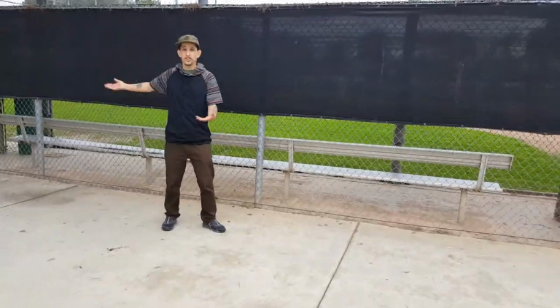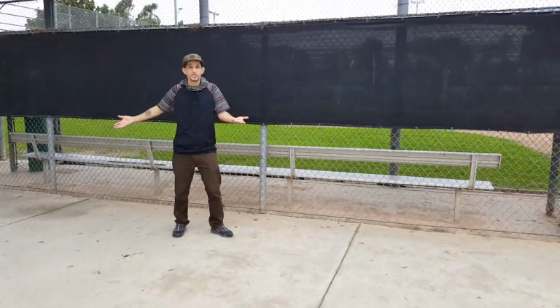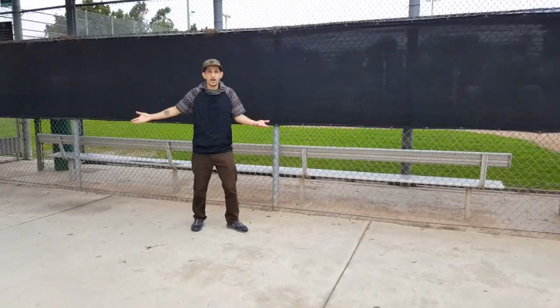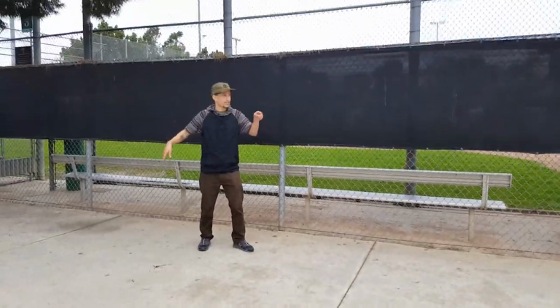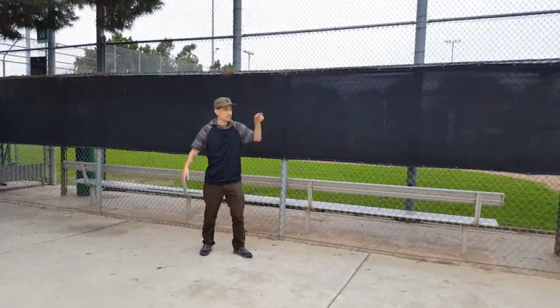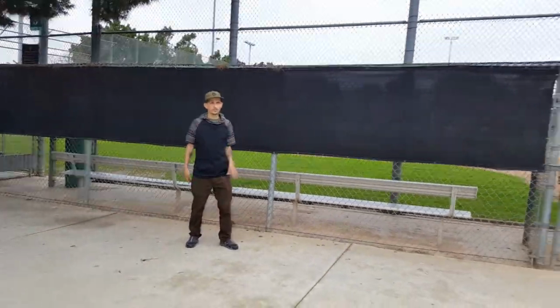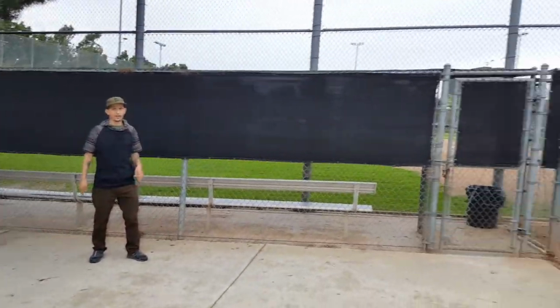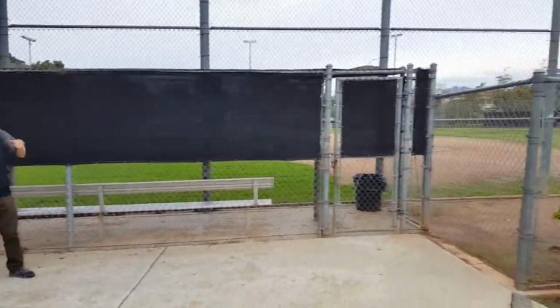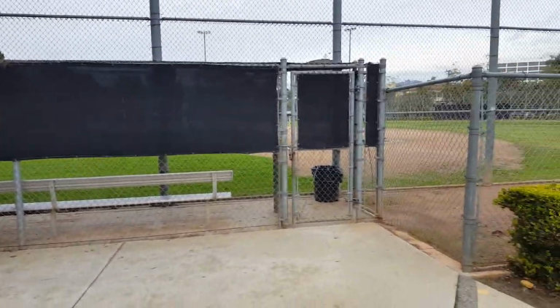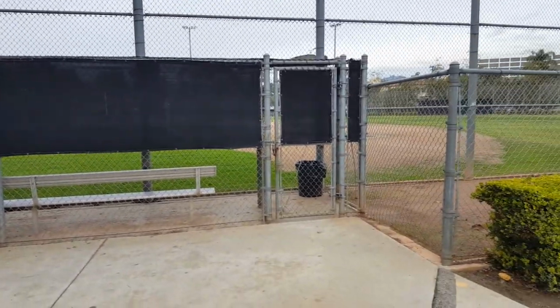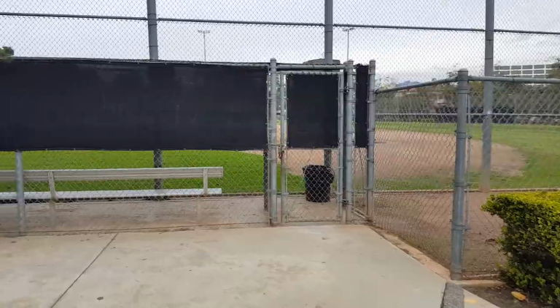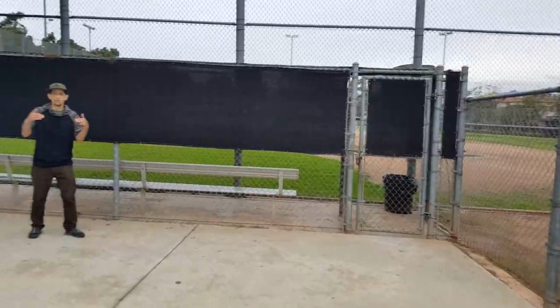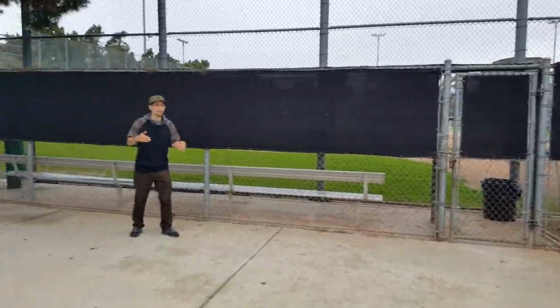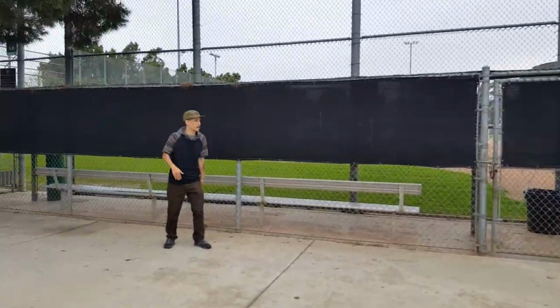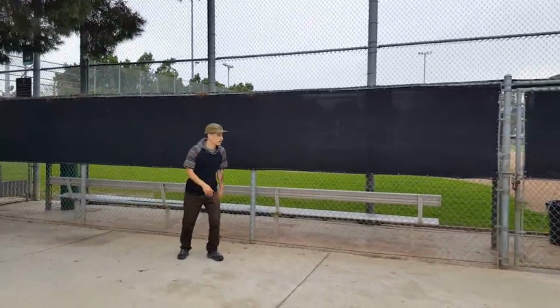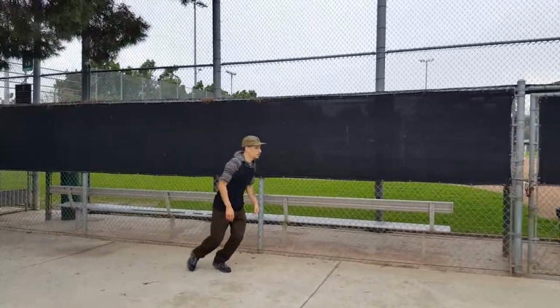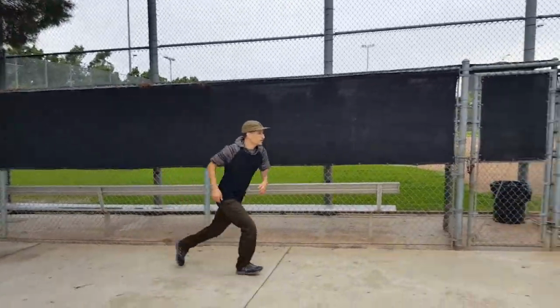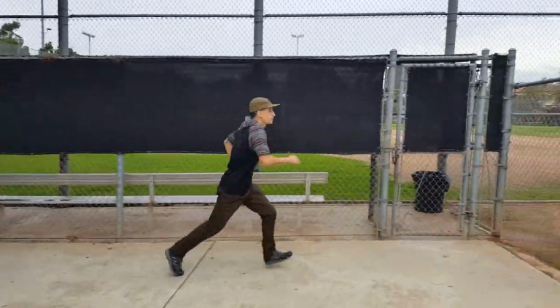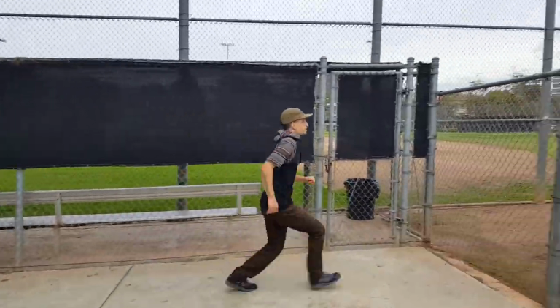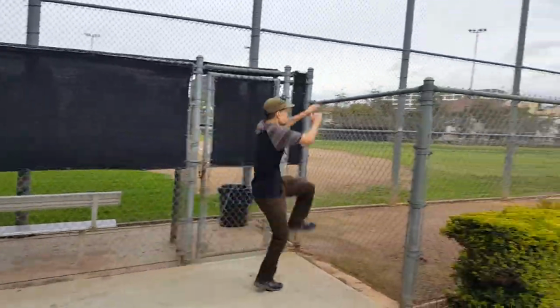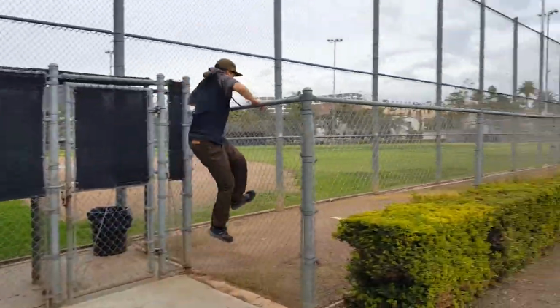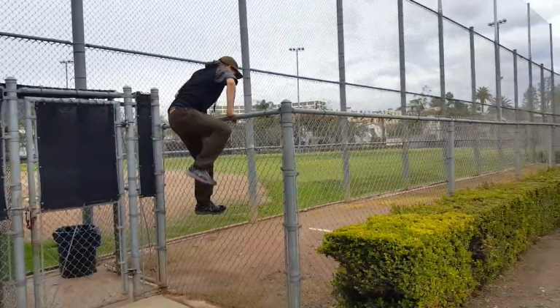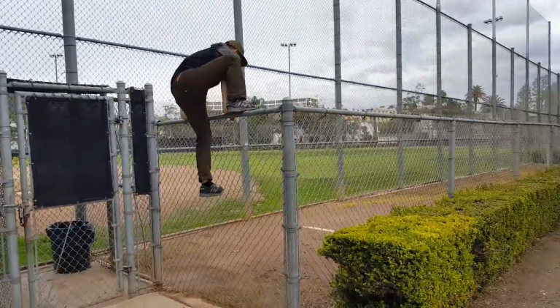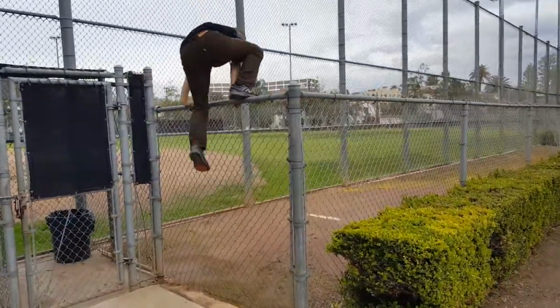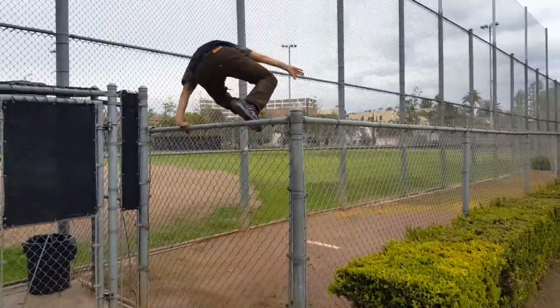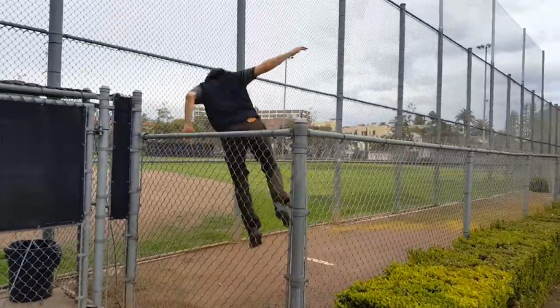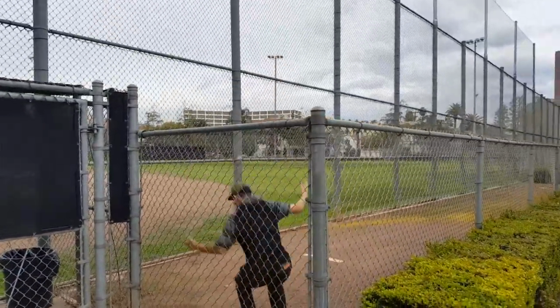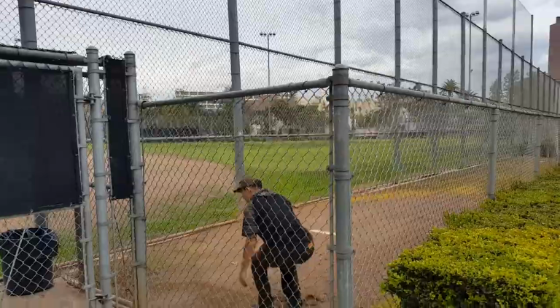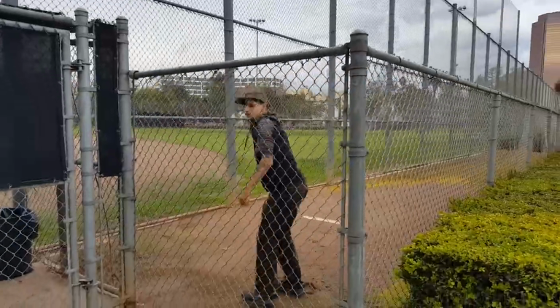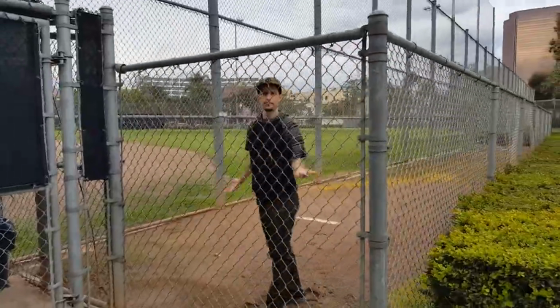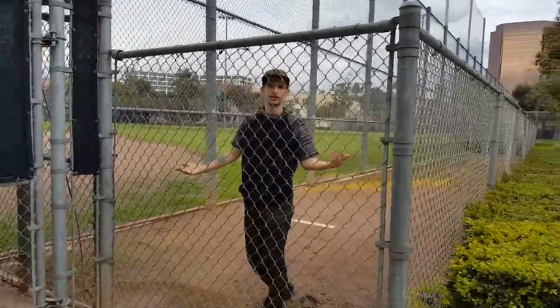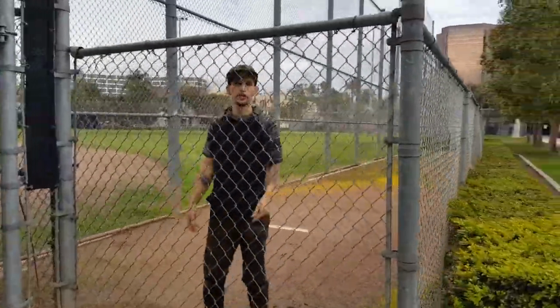Let's say you're getting chased by a dog and you see this fence right here, especially one that doesn't have the sharp wires at the top. Go straight to the top, and then just over the top — and then there you are.